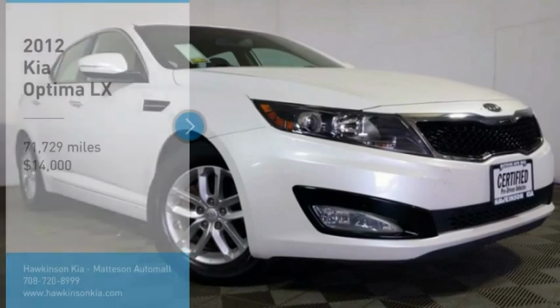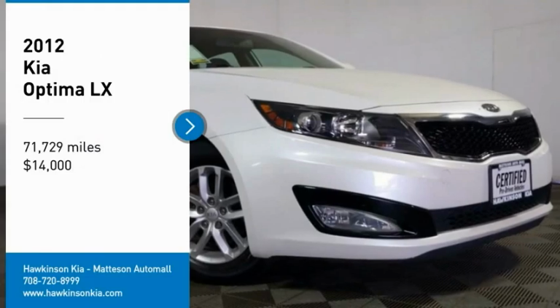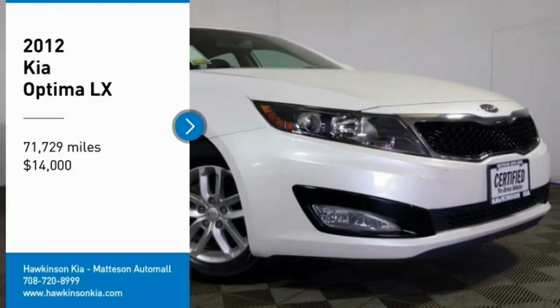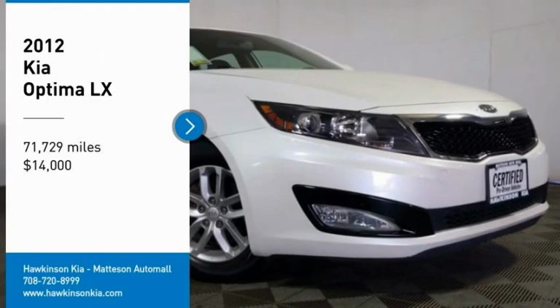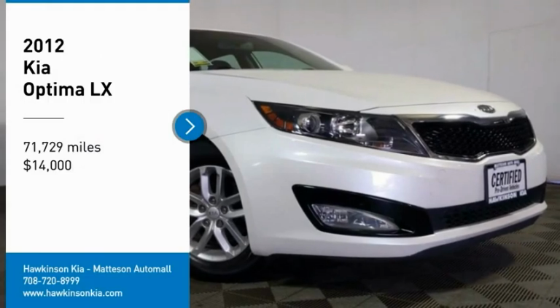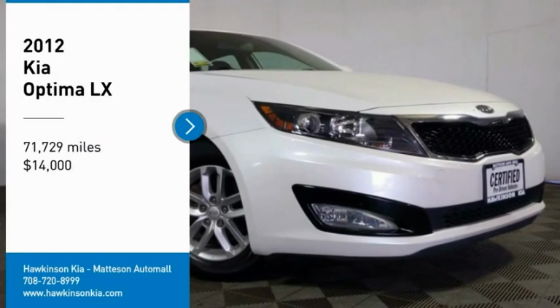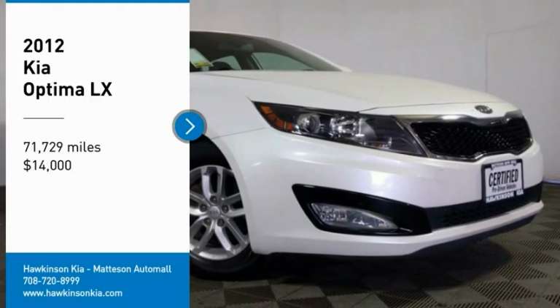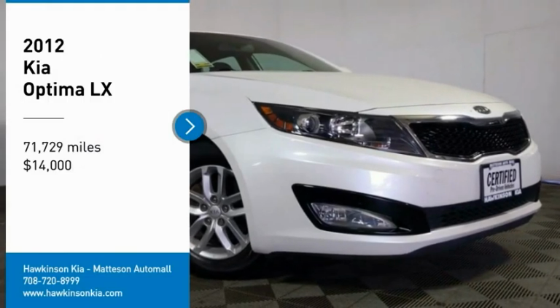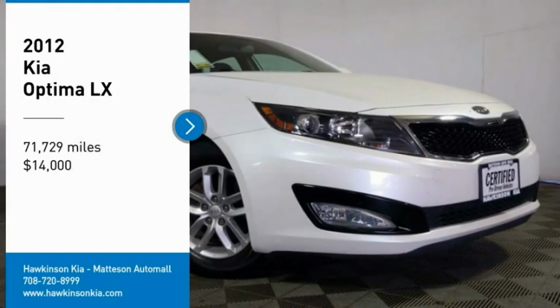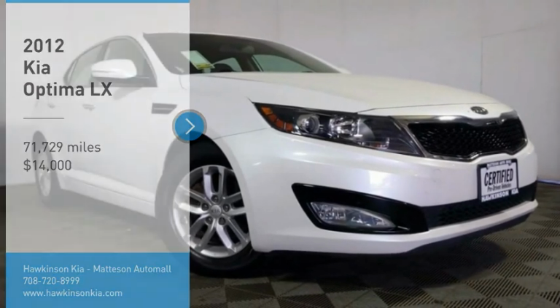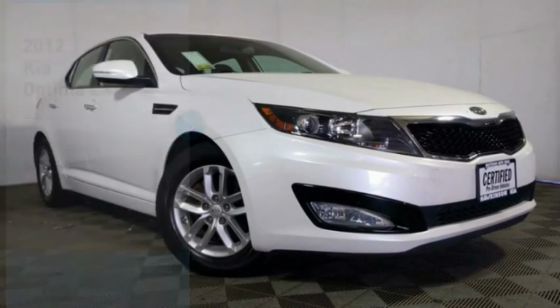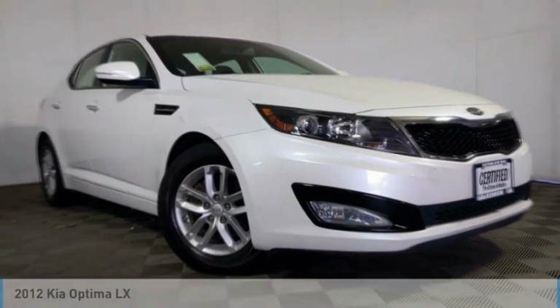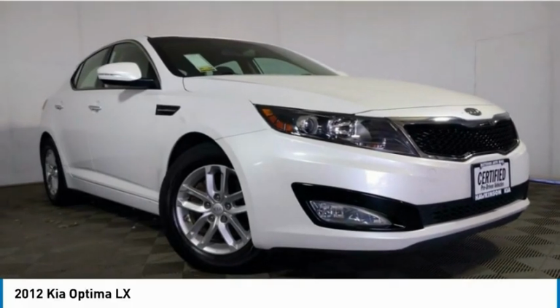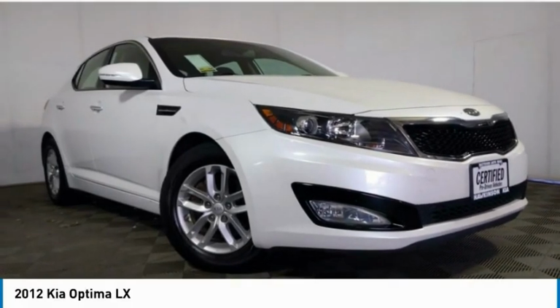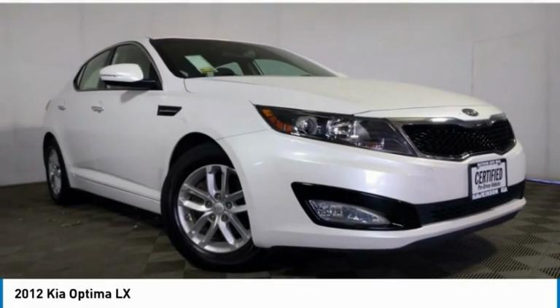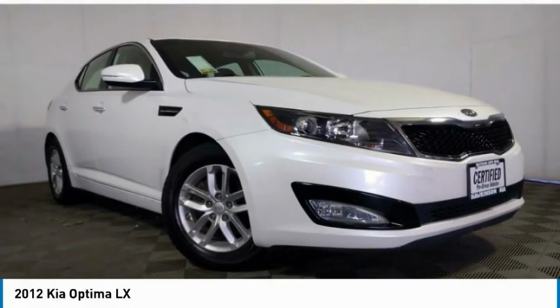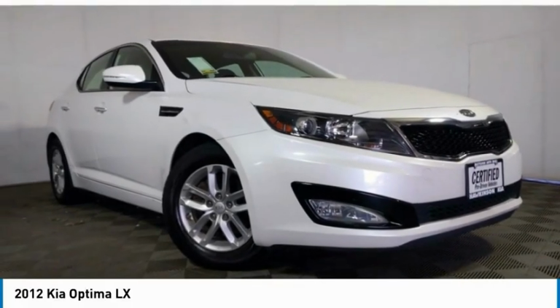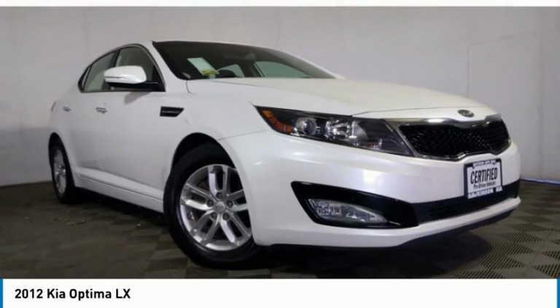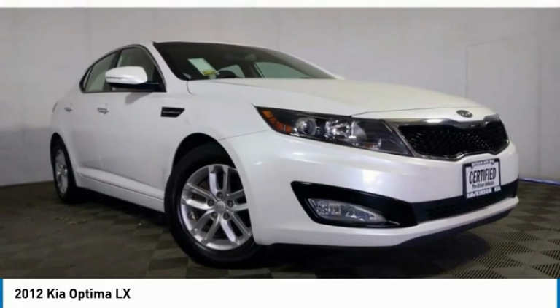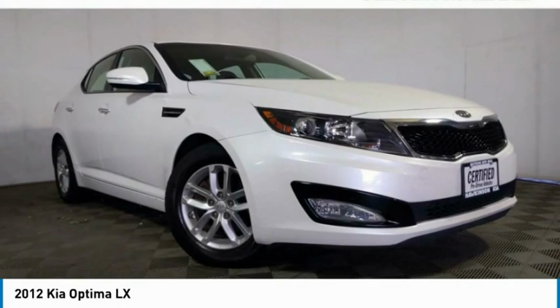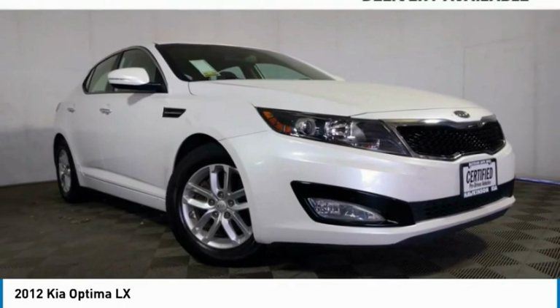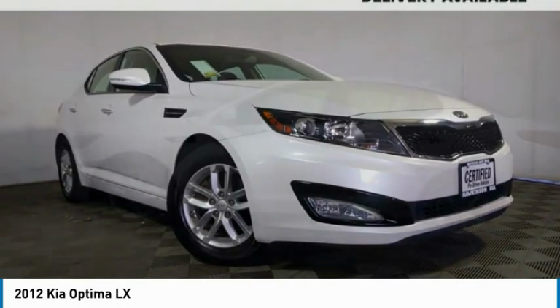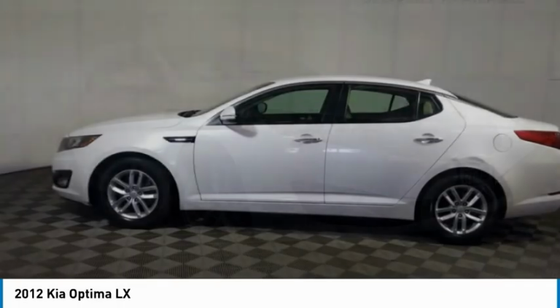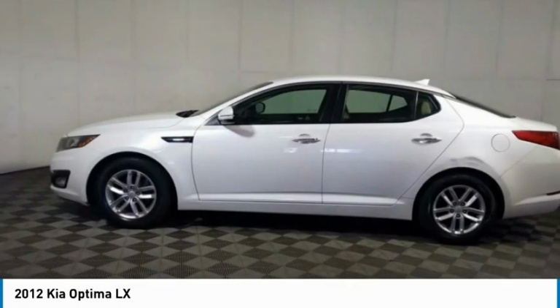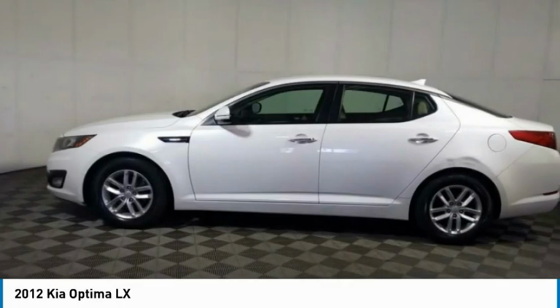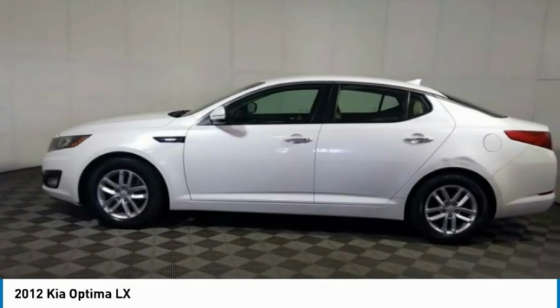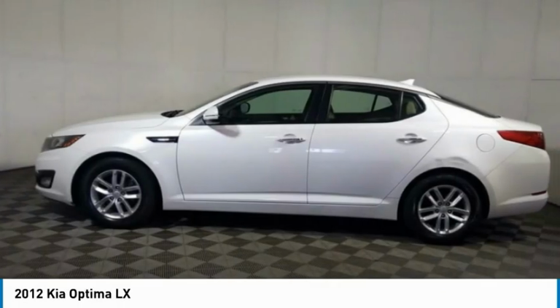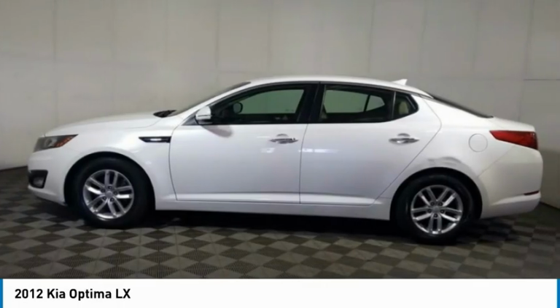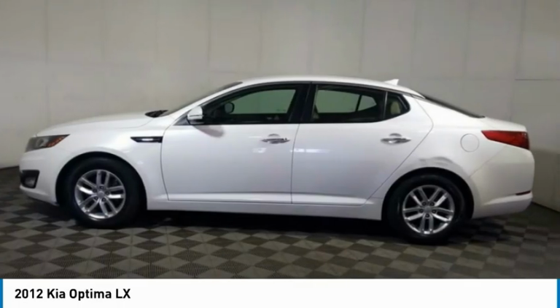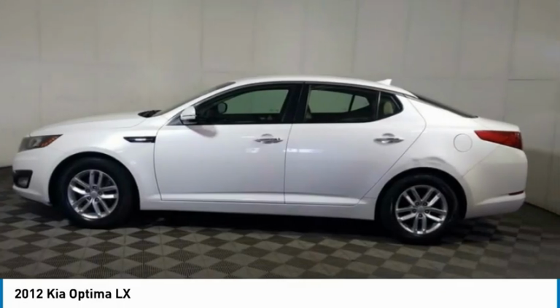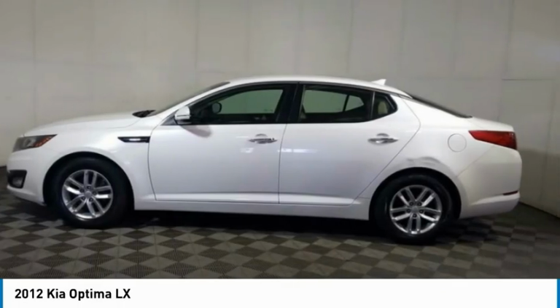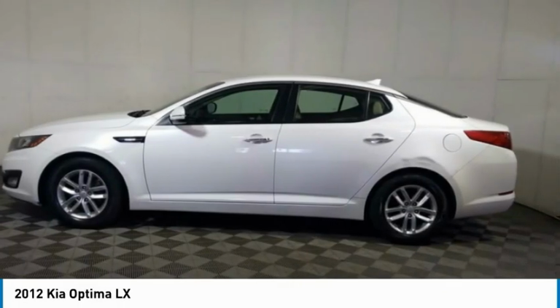Take a ride in the 2012 Optima. The all-new Kia Optima offers a new level of style and performance features from Kia.